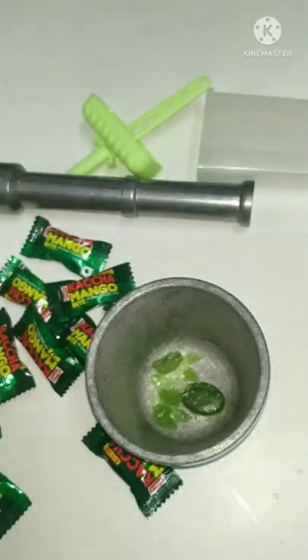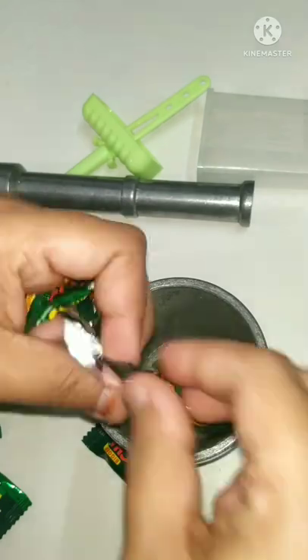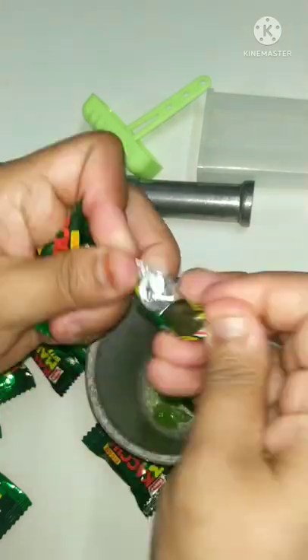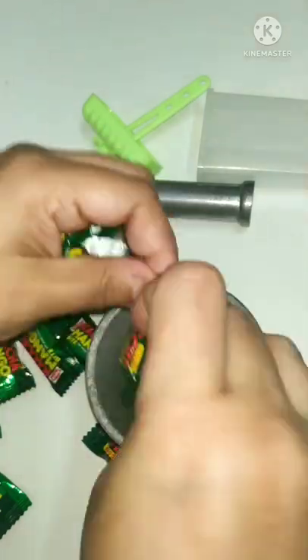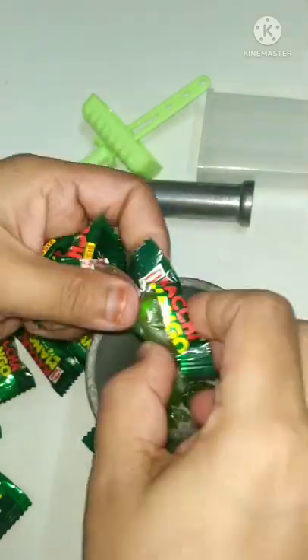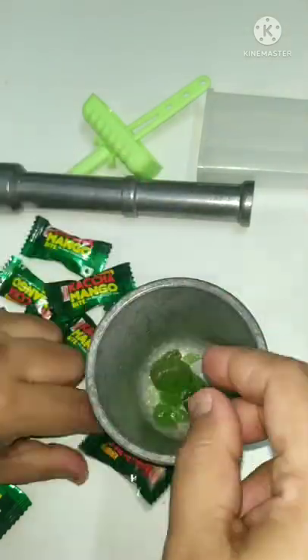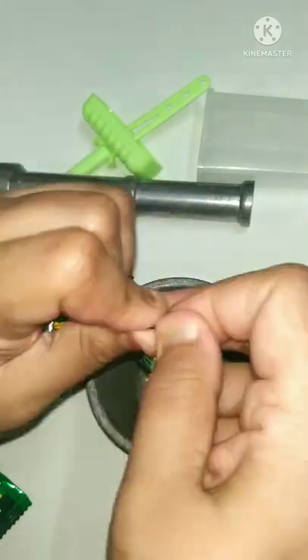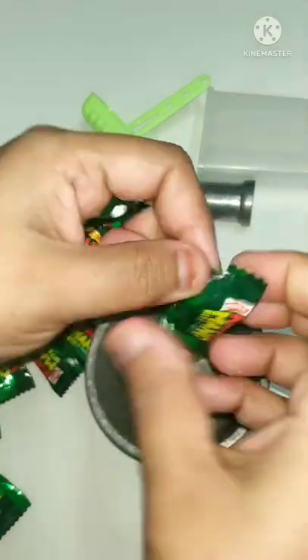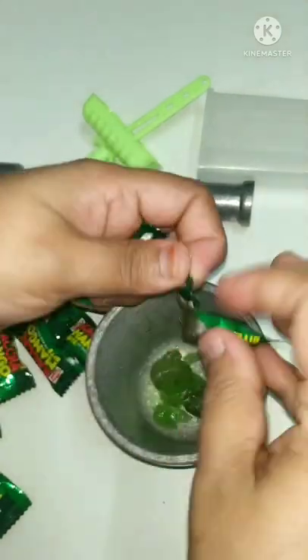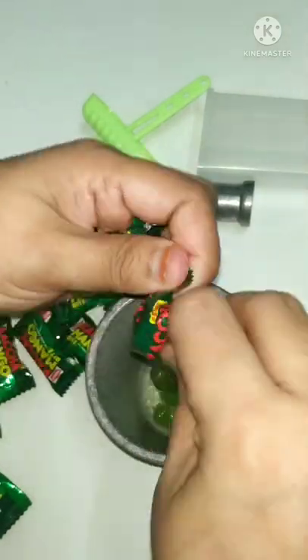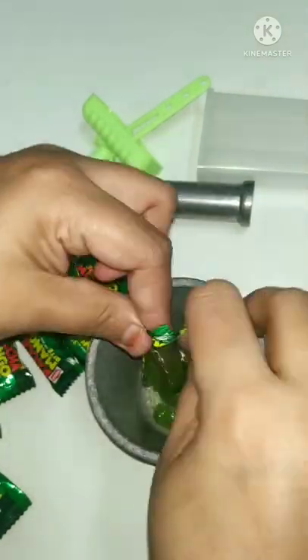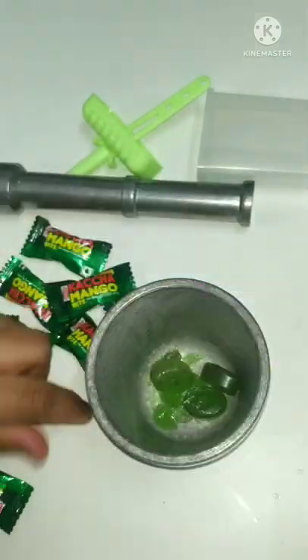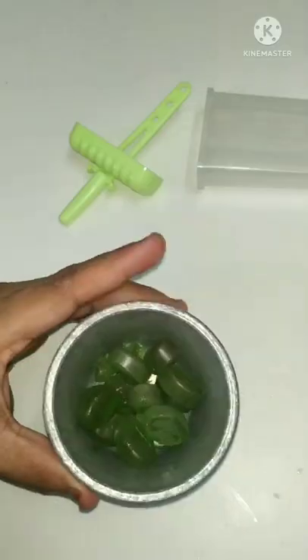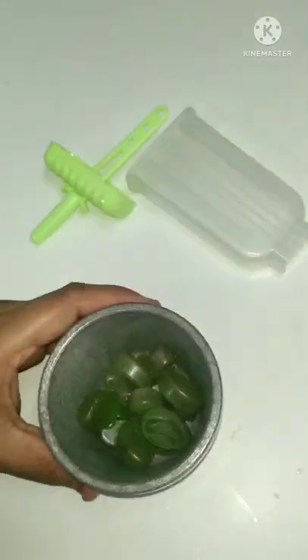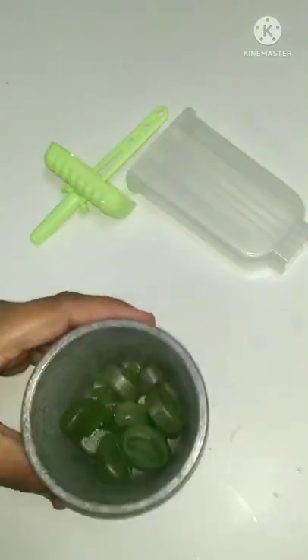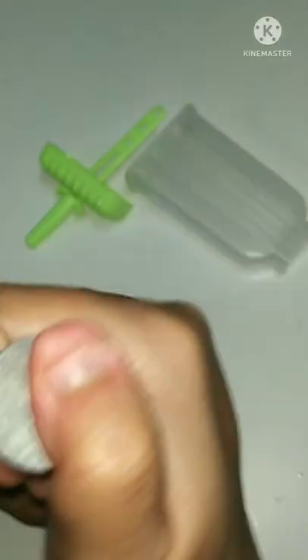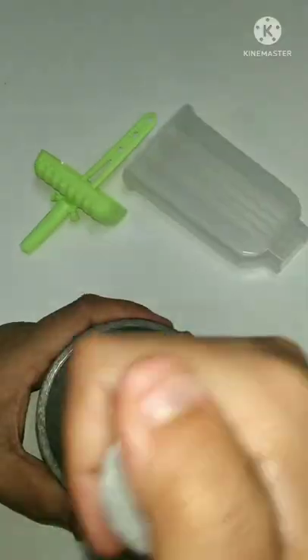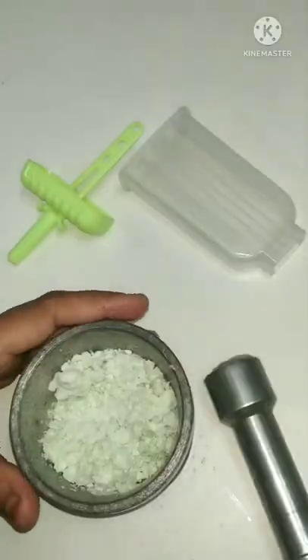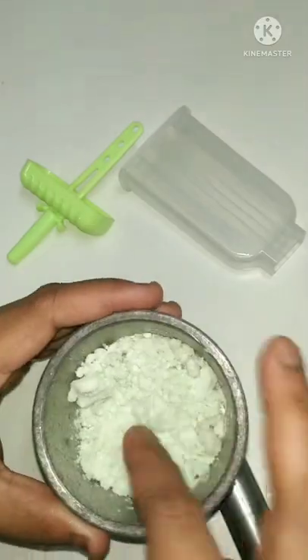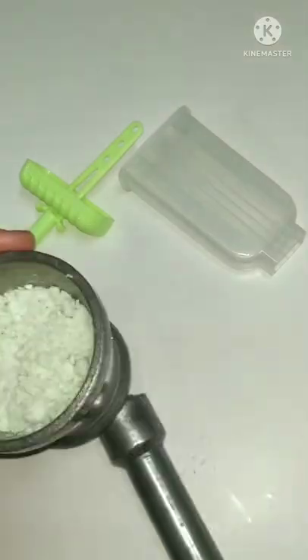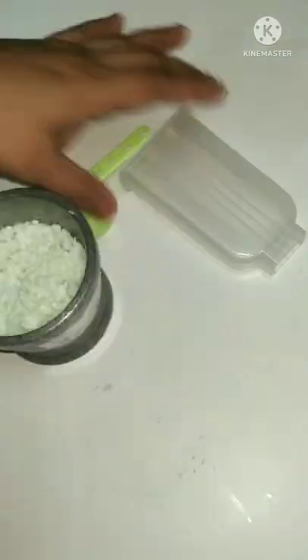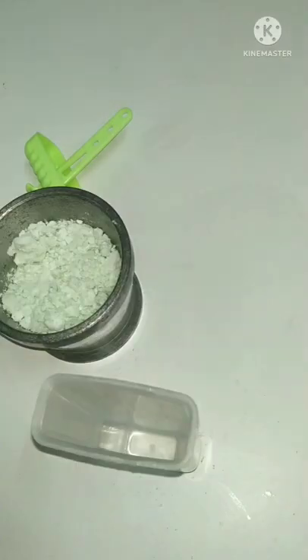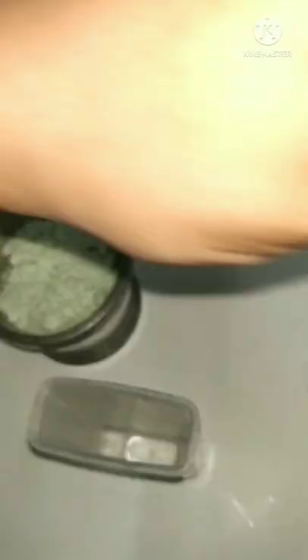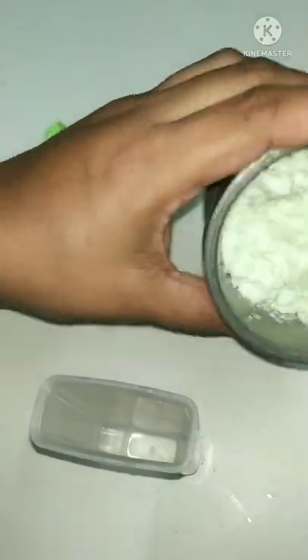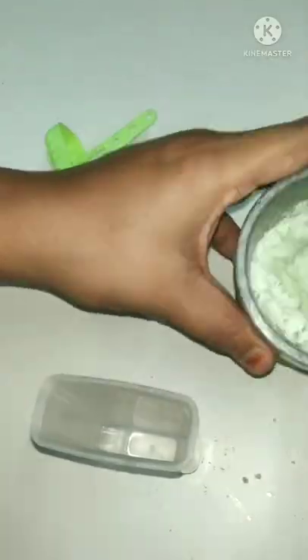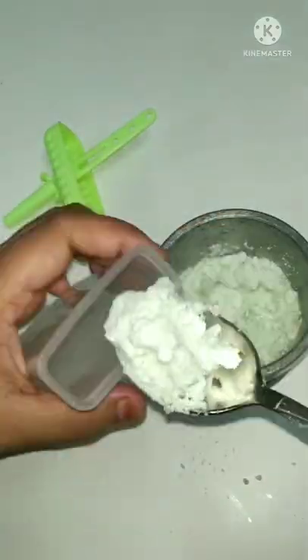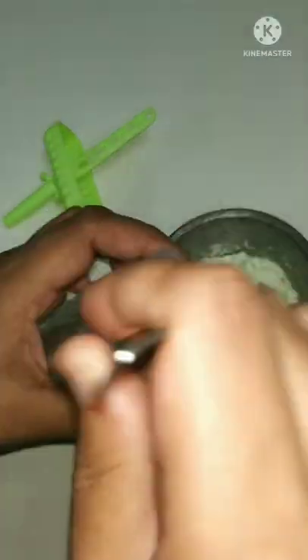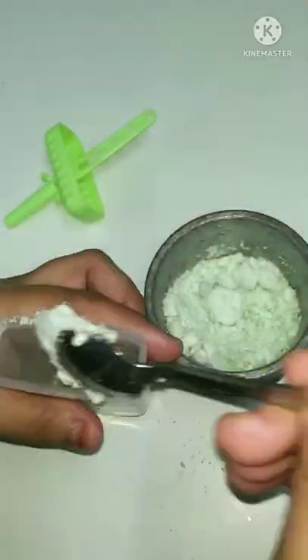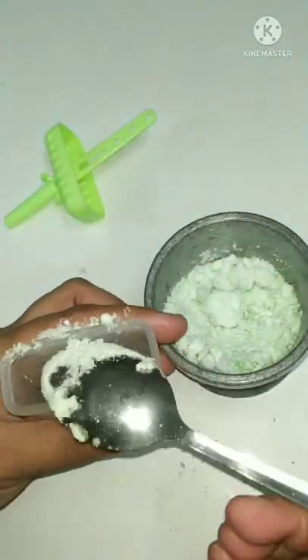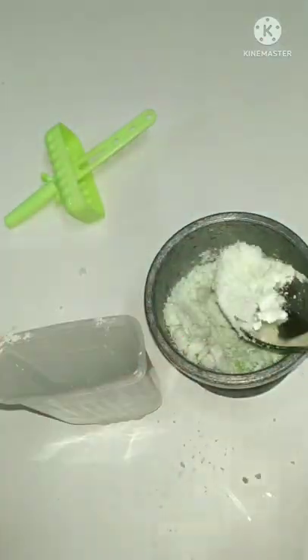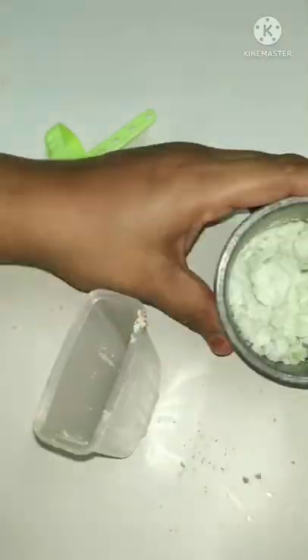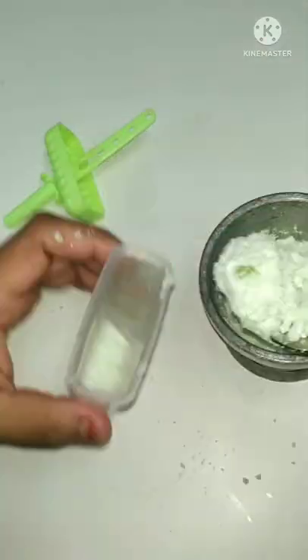I prepared it in the kitchen. If you want, you can blend it in the mixer. But I prepared it in the kitchen, using the popsicle mold.